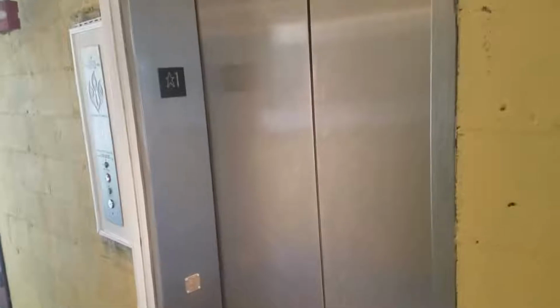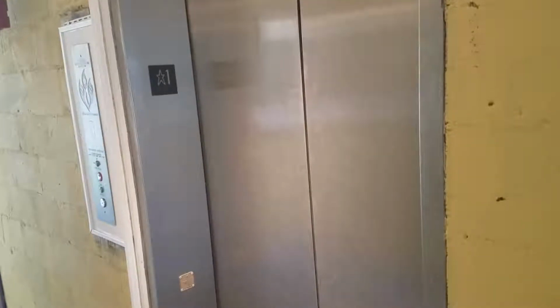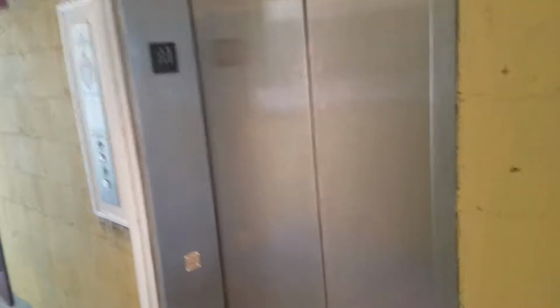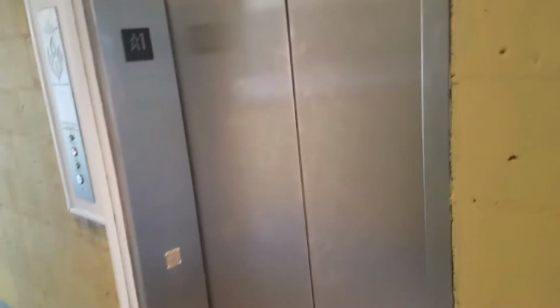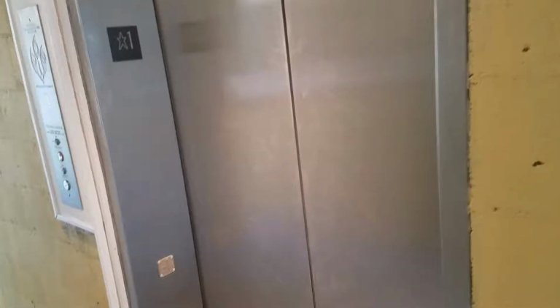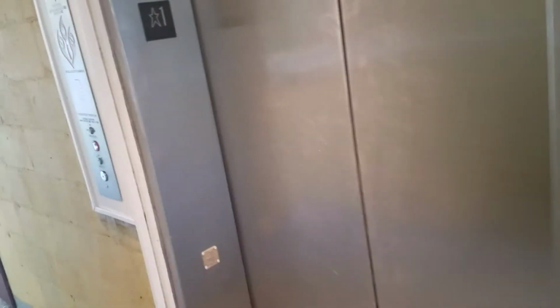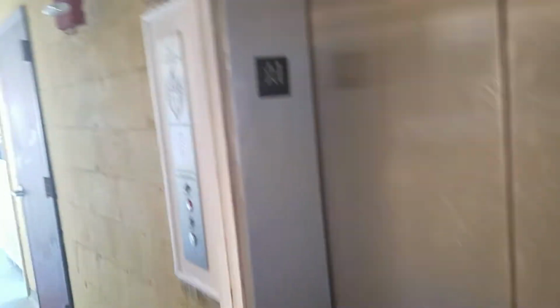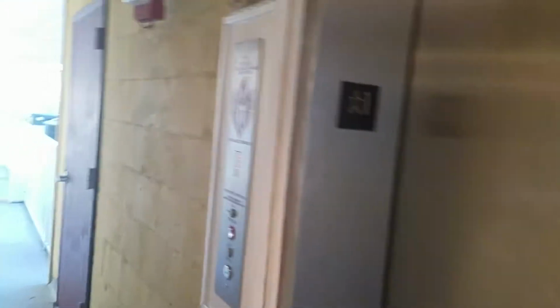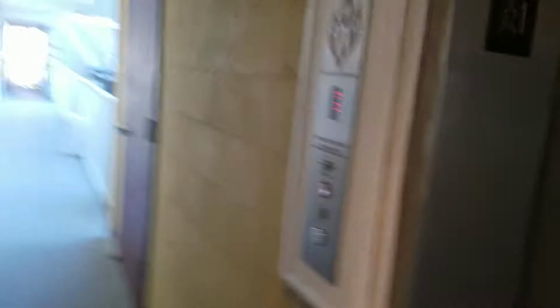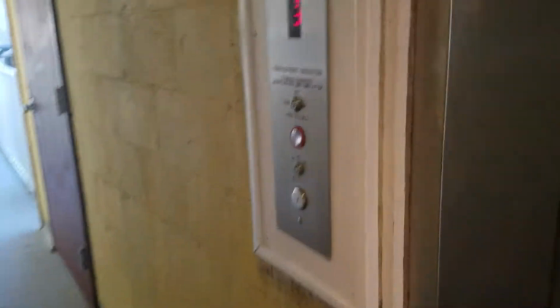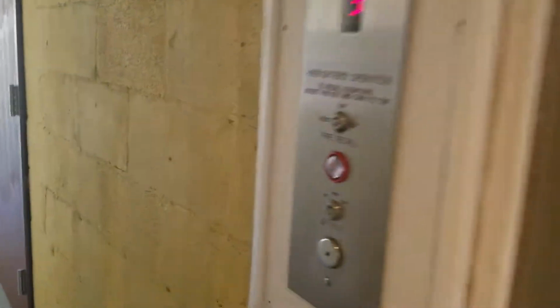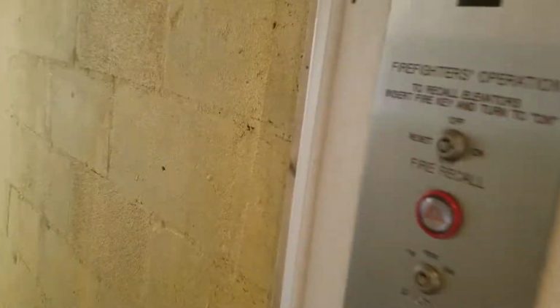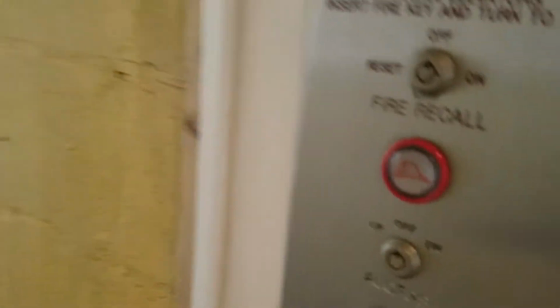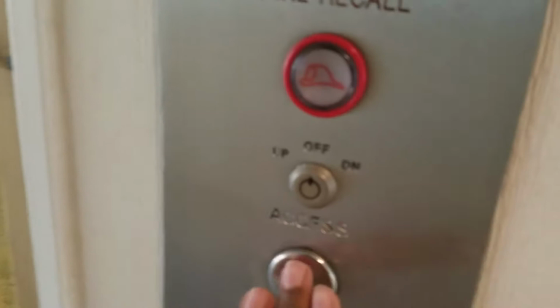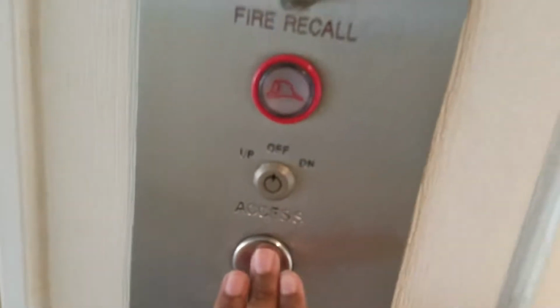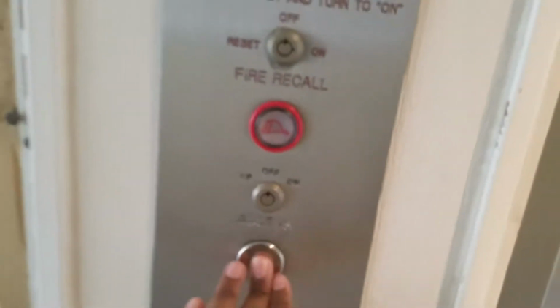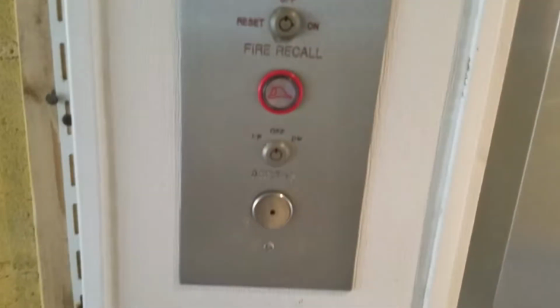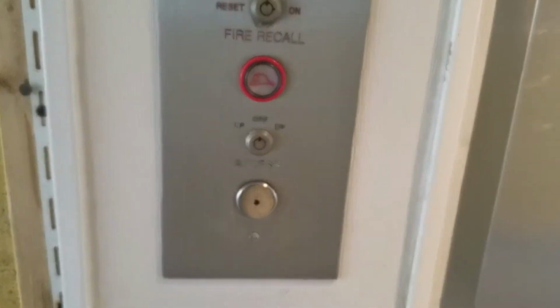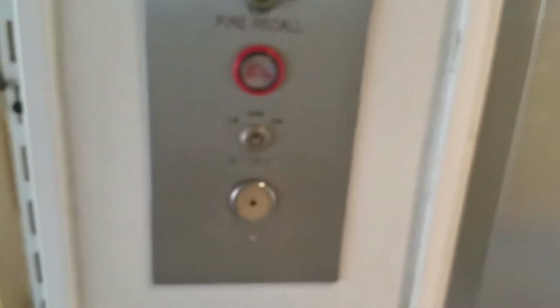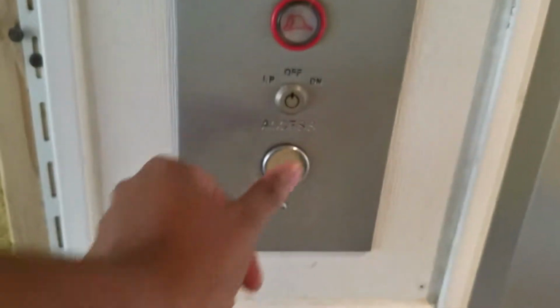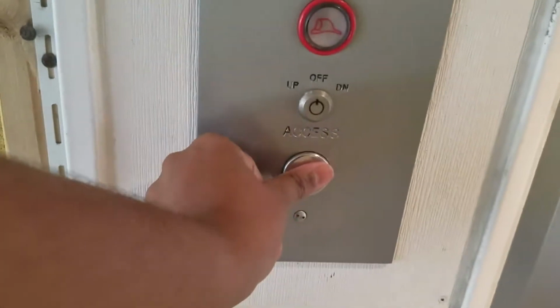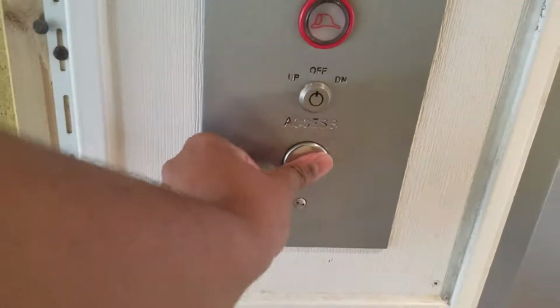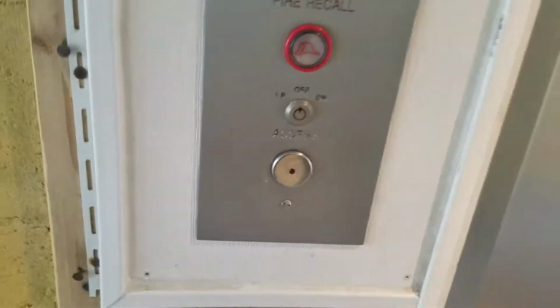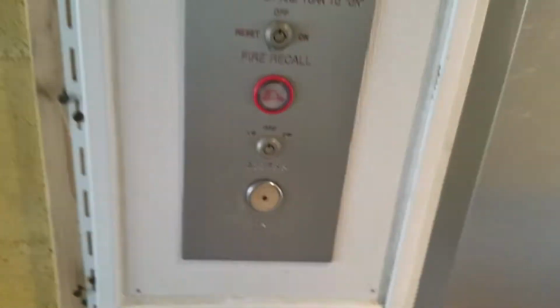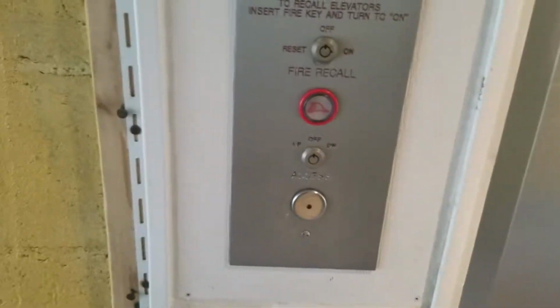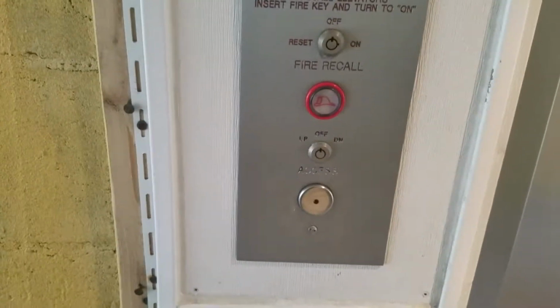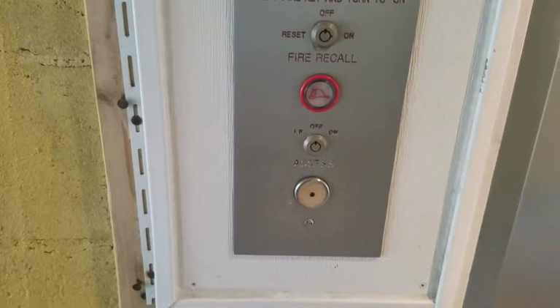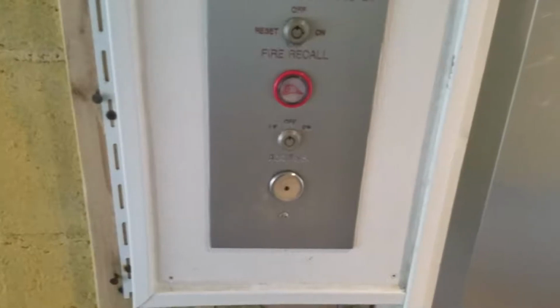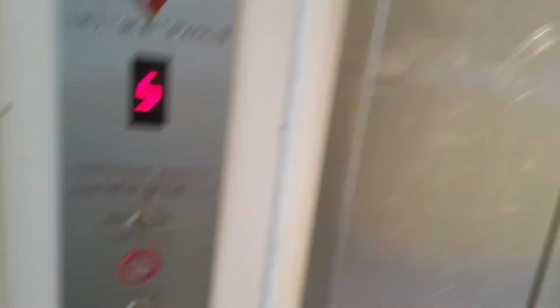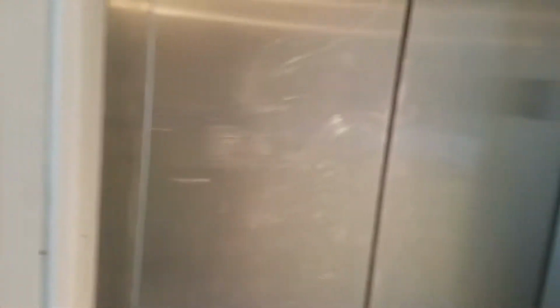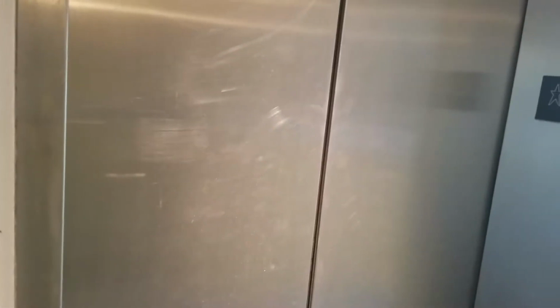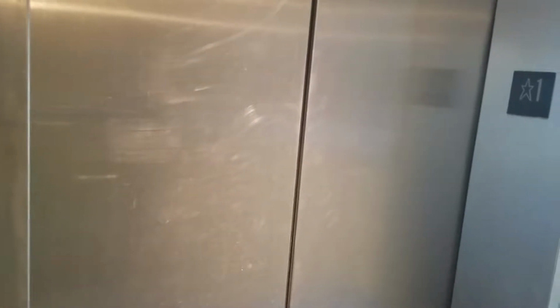Behold, this is the elevator here at Thunder Island Condo Building, letter A, here in Ocean City, Maryland.